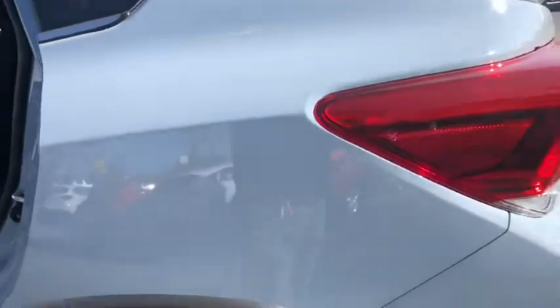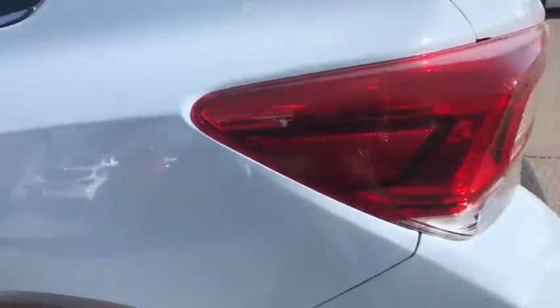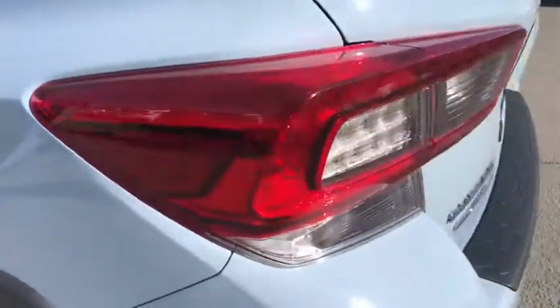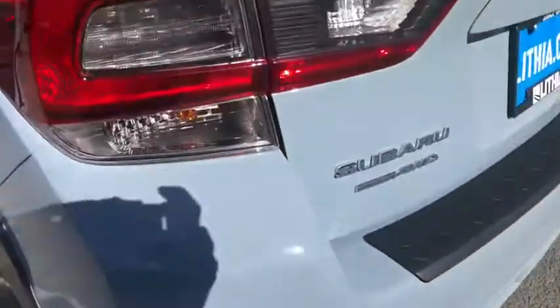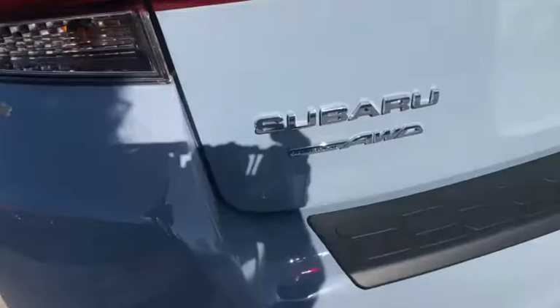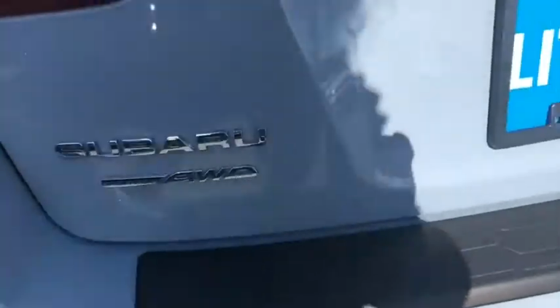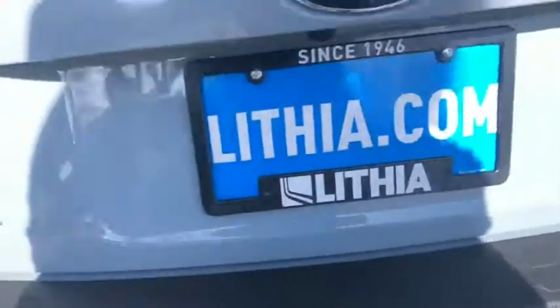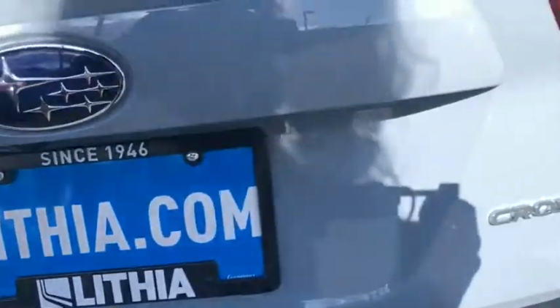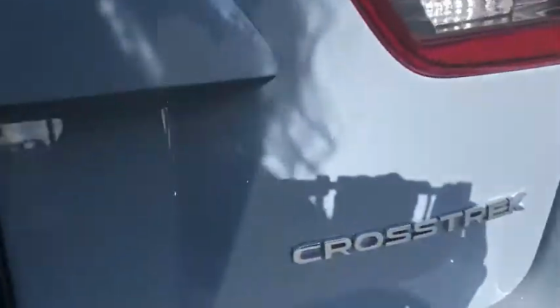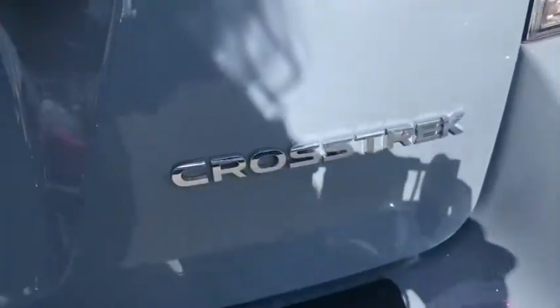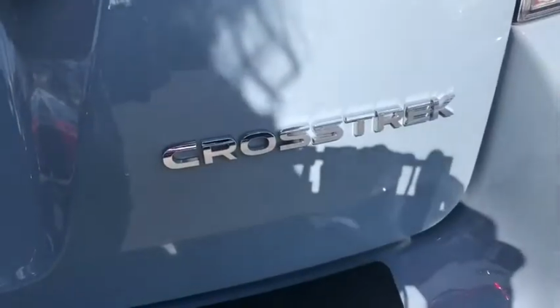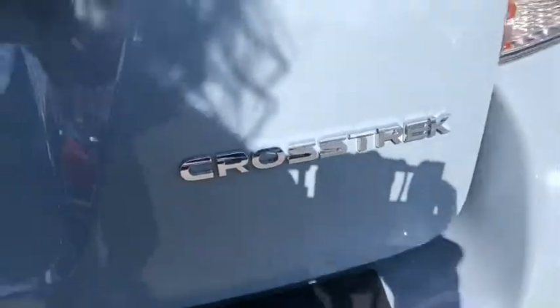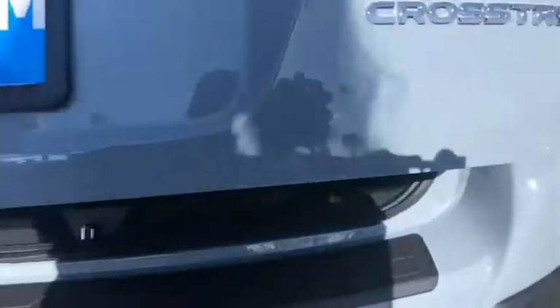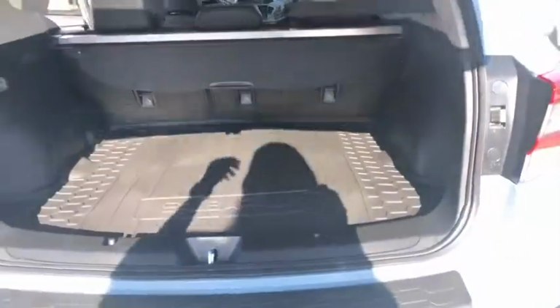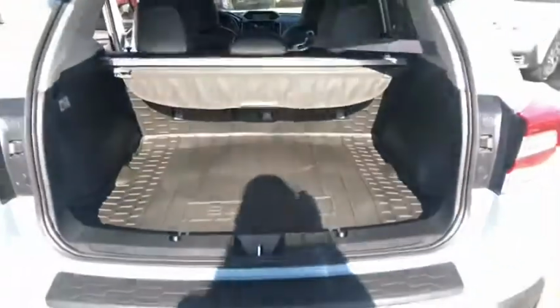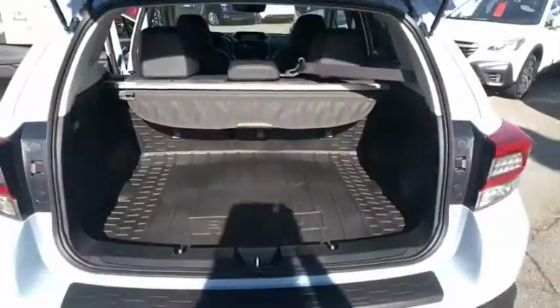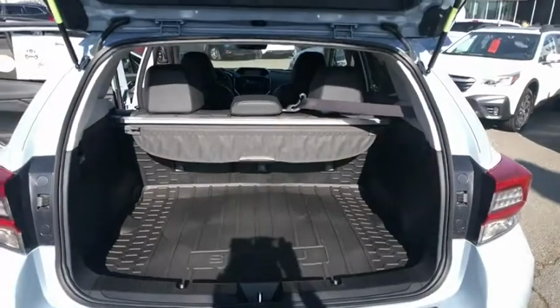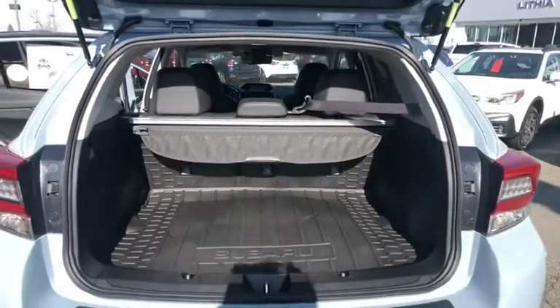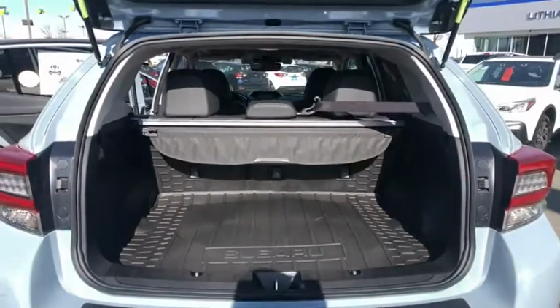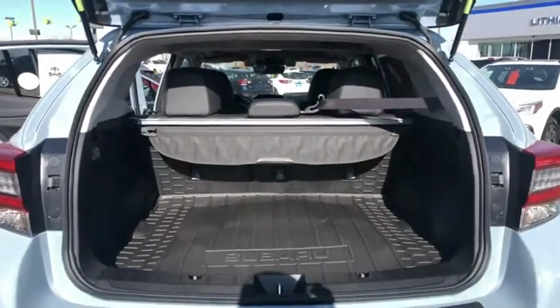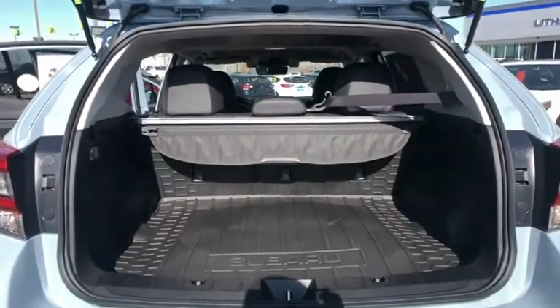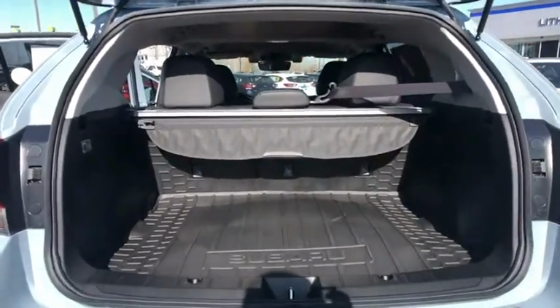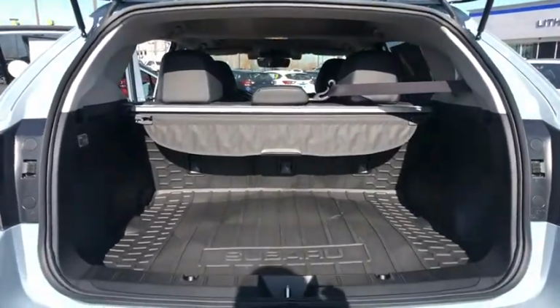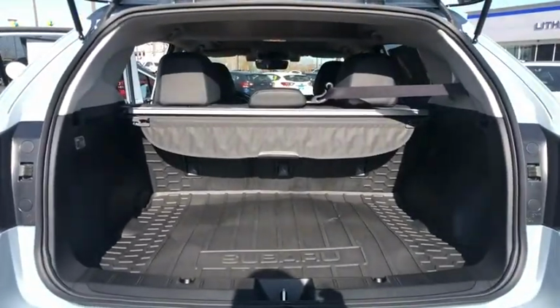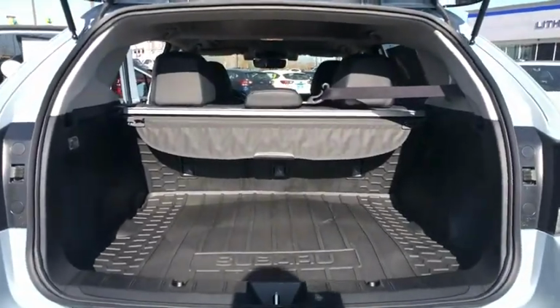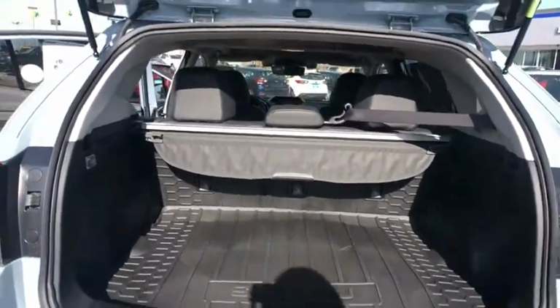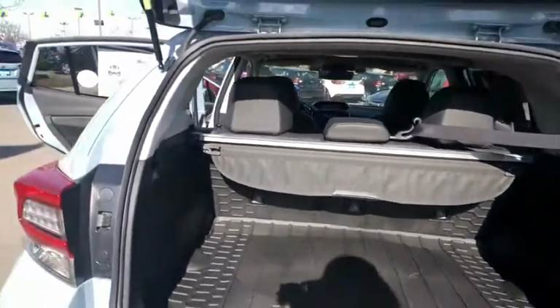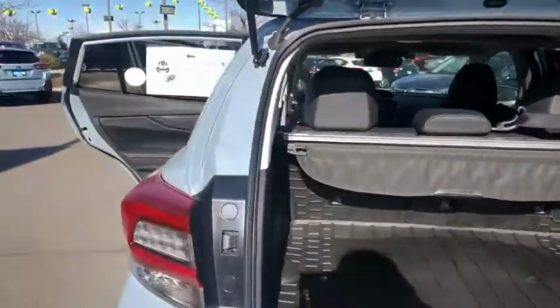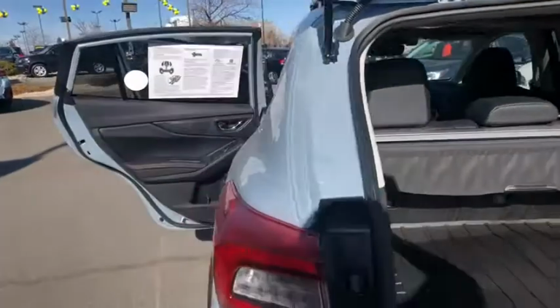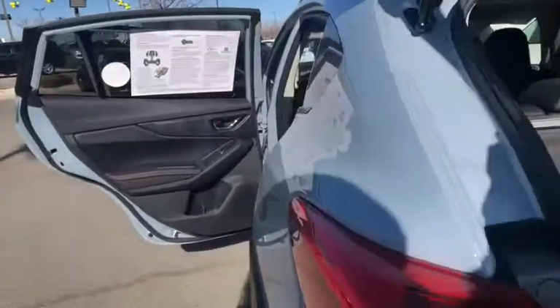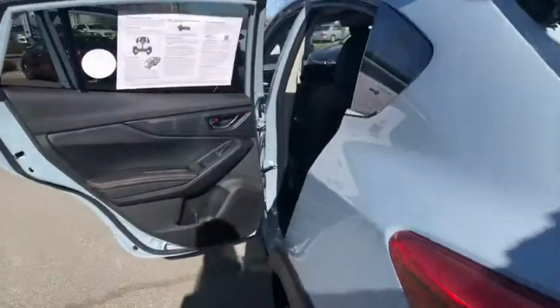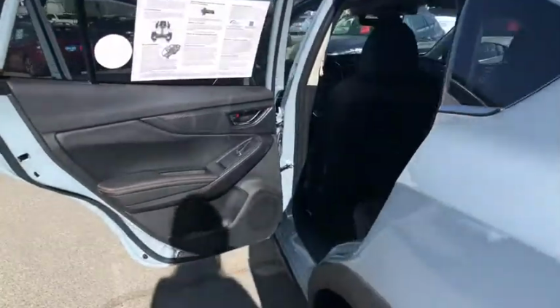Cruise control, auto-off headlights, climate control, rear defrost, AM-FM stereo radio, electronic stability control, MP3 player, fog lamps. Wouldn't you look great in this vehicle? Stop in today and see for yourself.